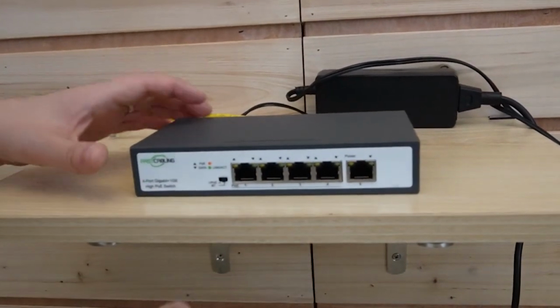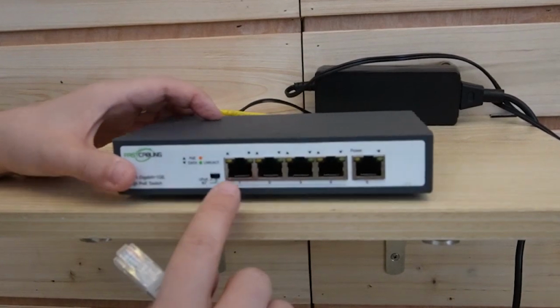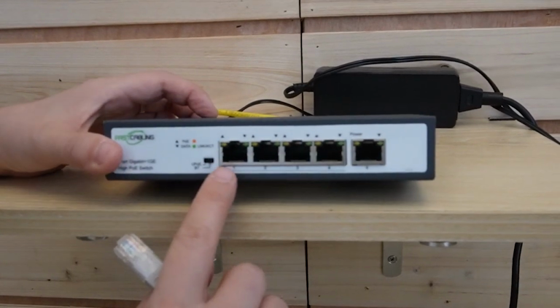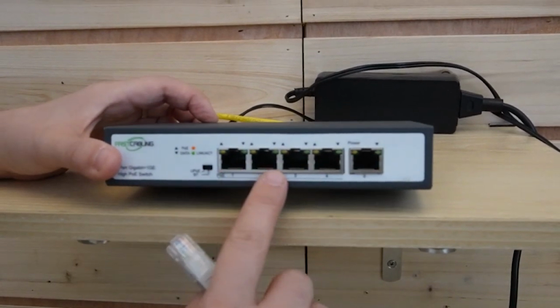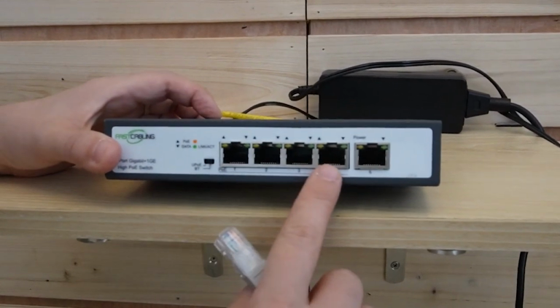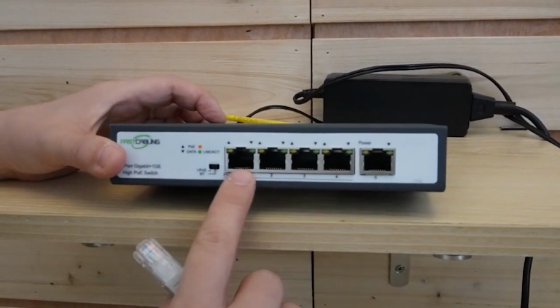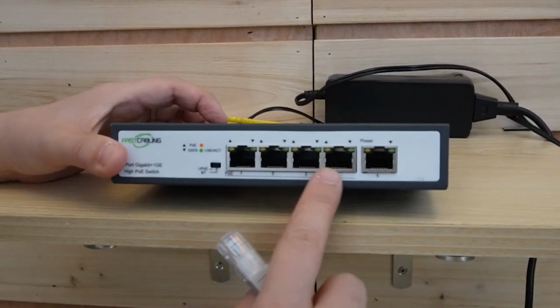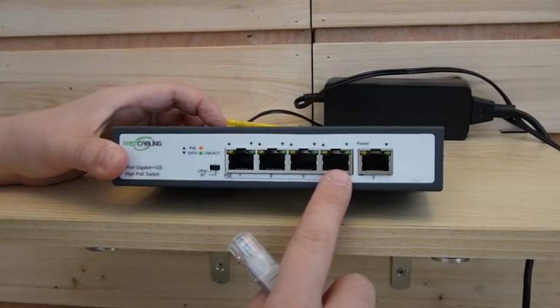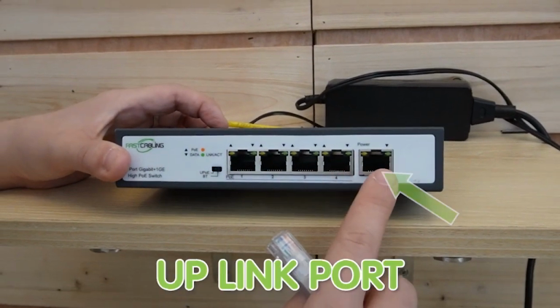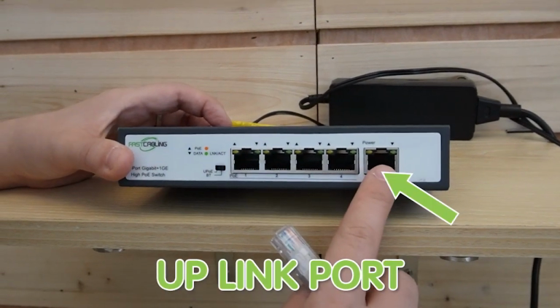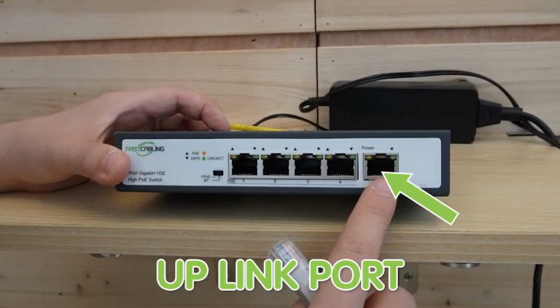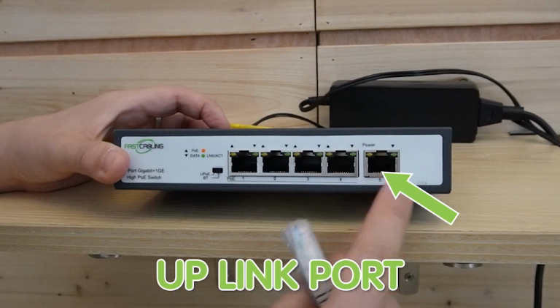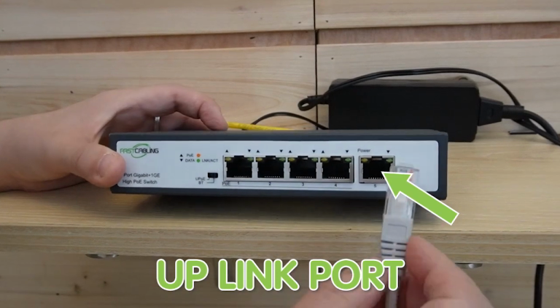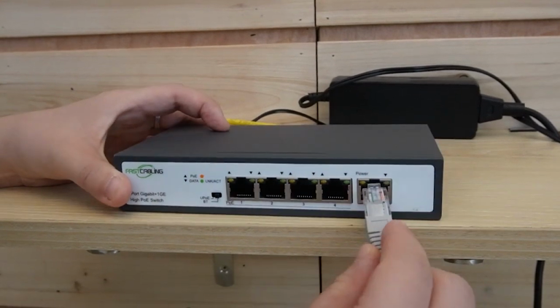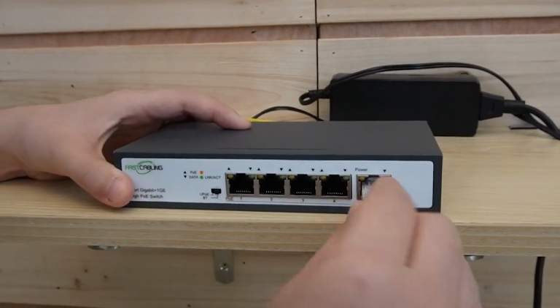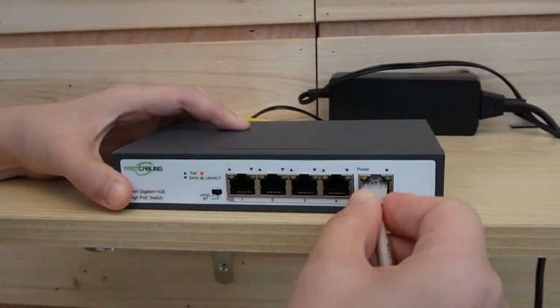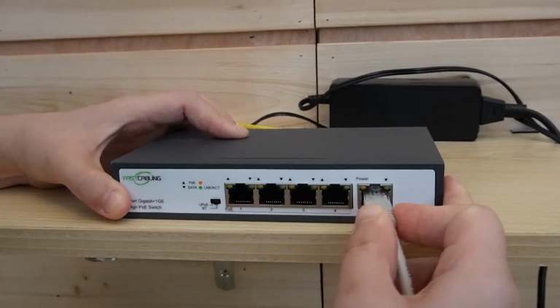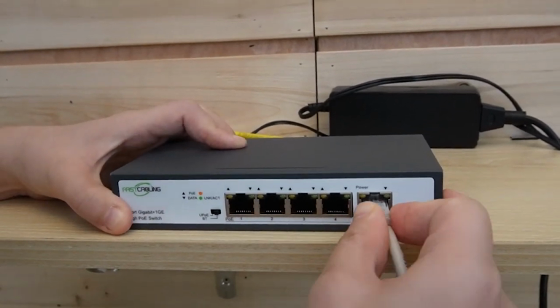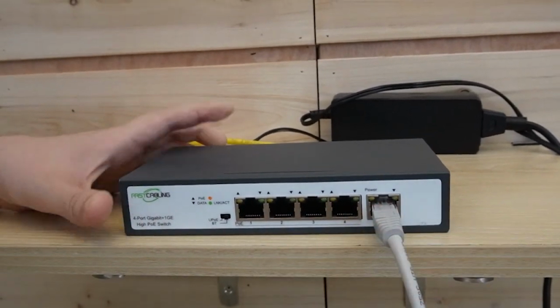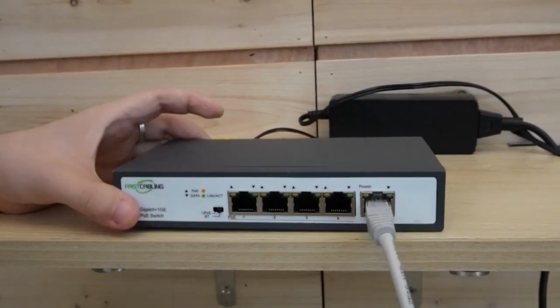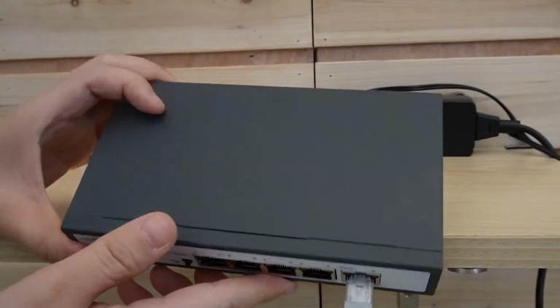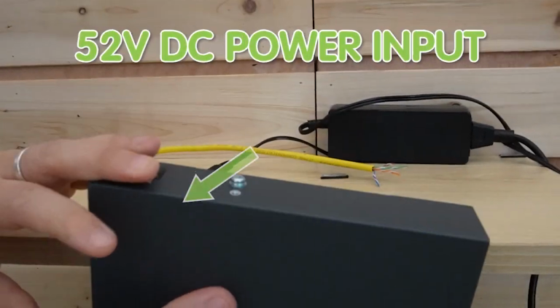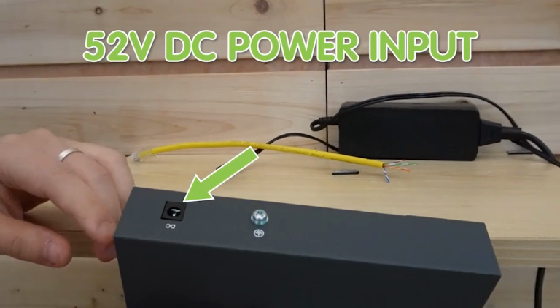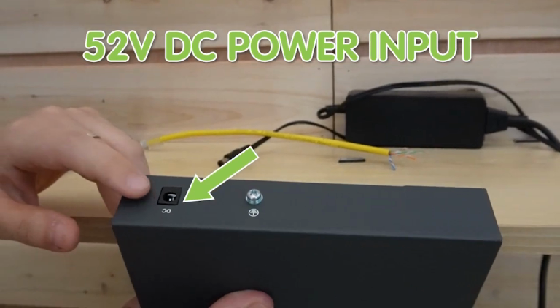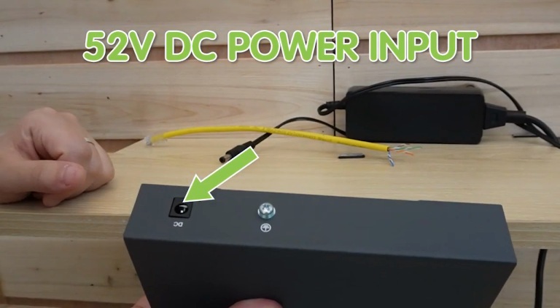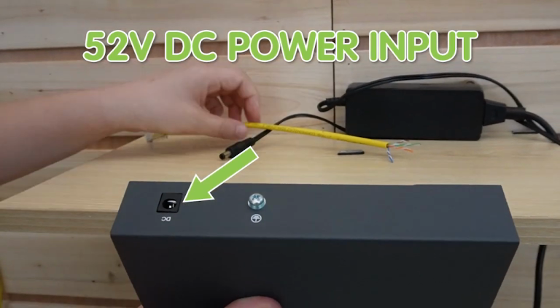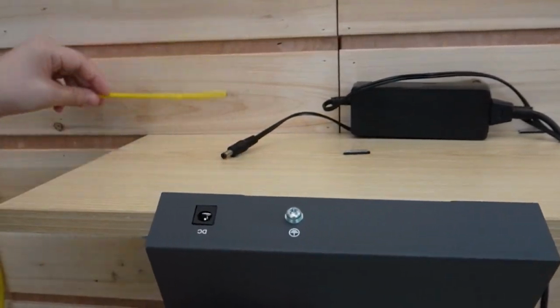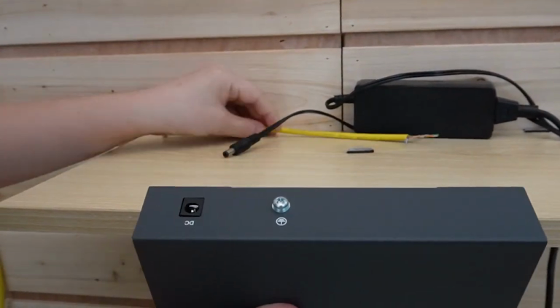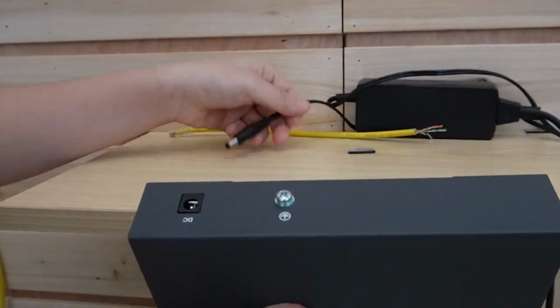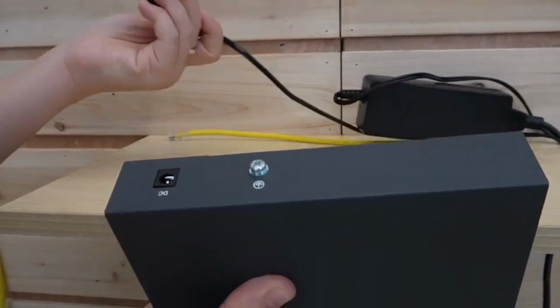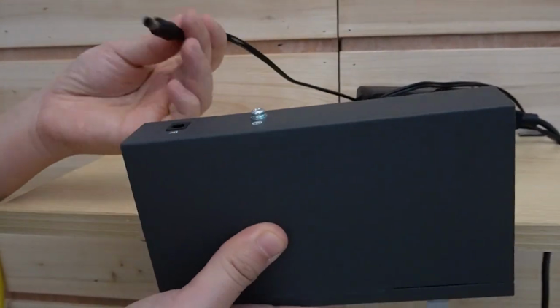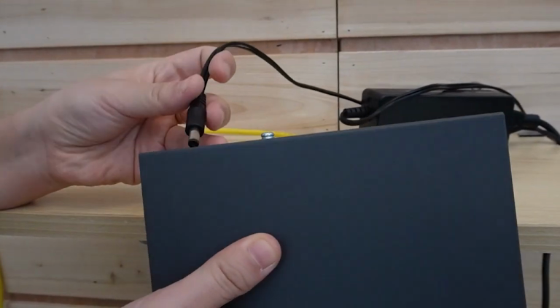Then I'm going to use another ethernet cable to connect our main network data with our POE++ switch. As you can see, we have four POE ports available, and this is the uplink port. Let me plug it in here, and let's turn to the back.